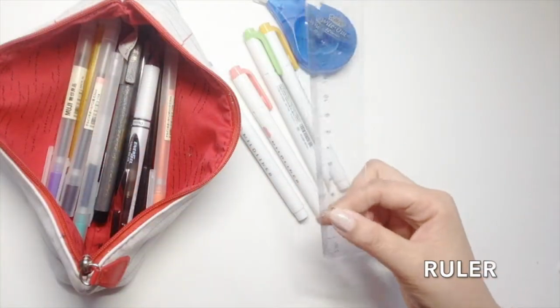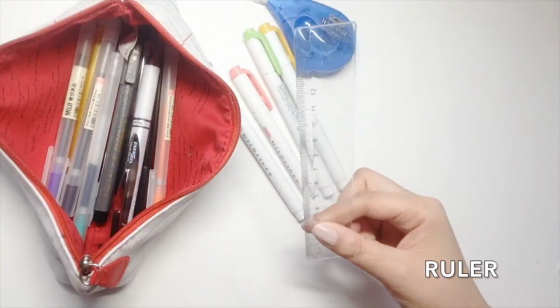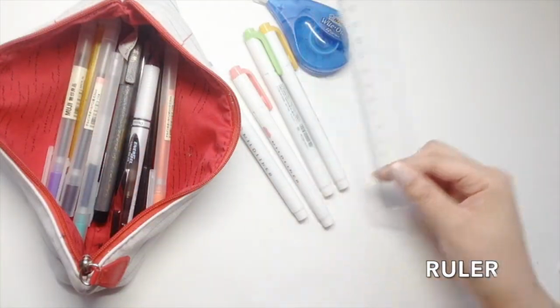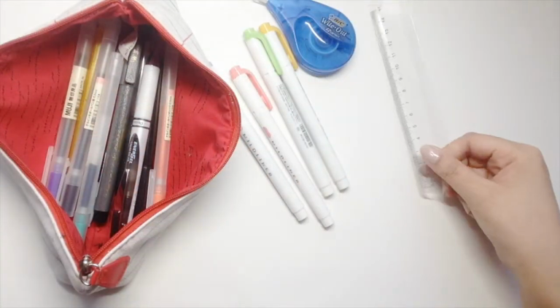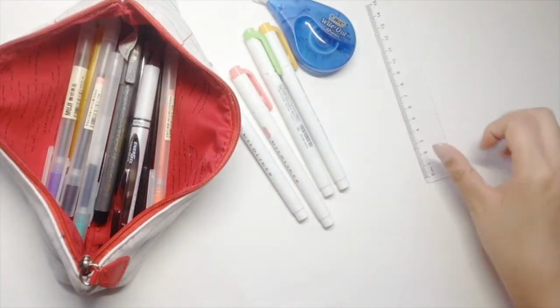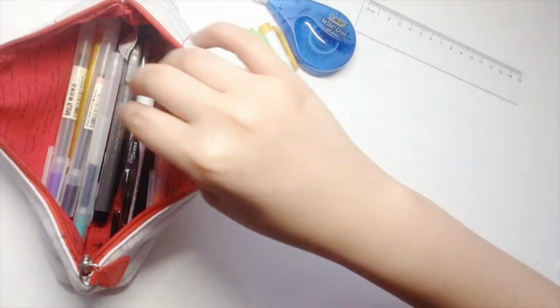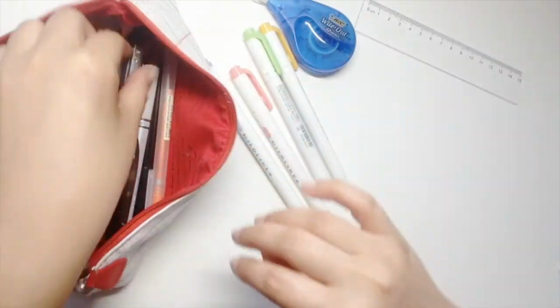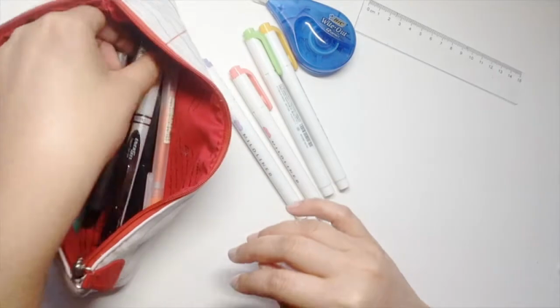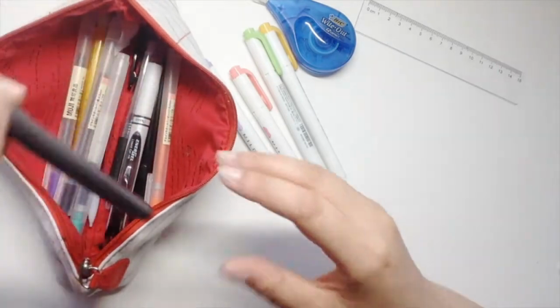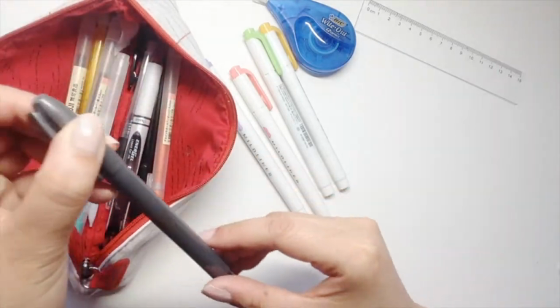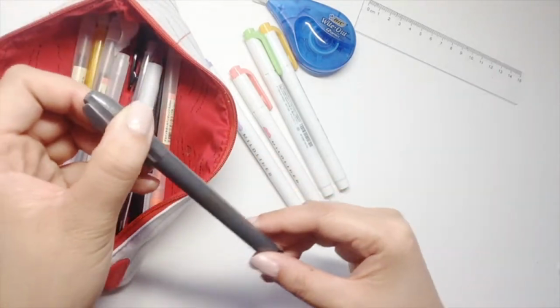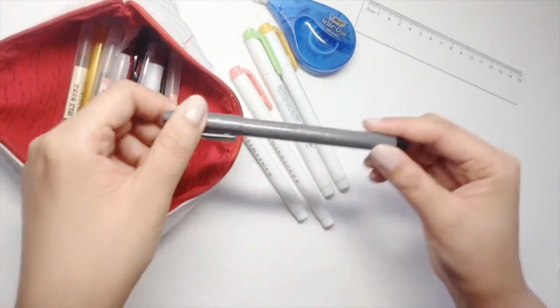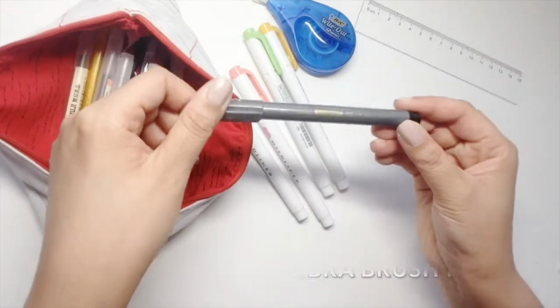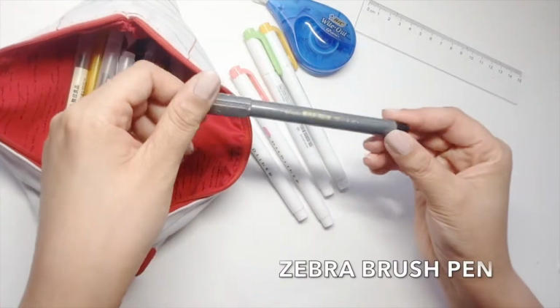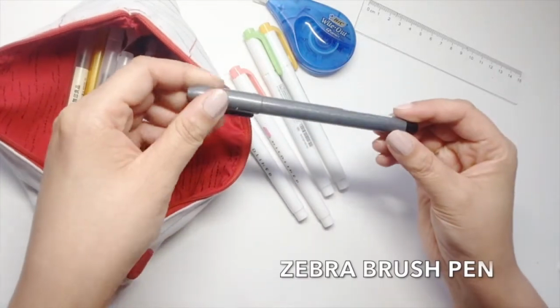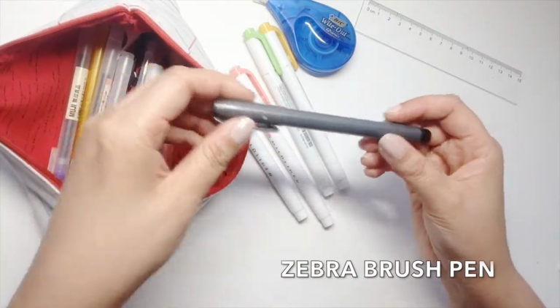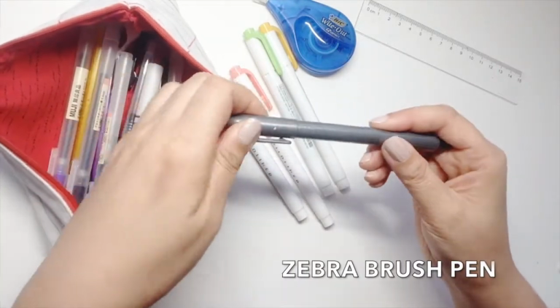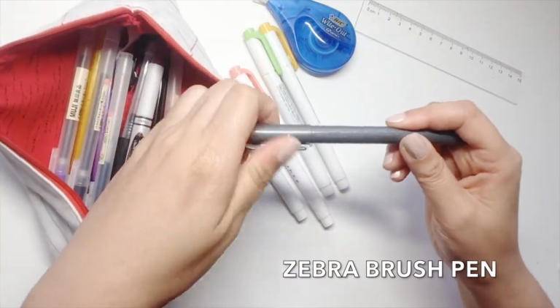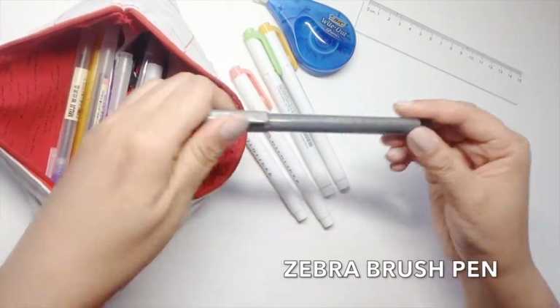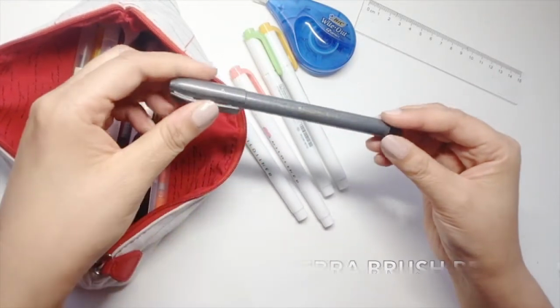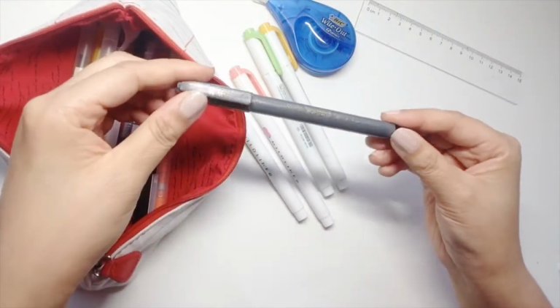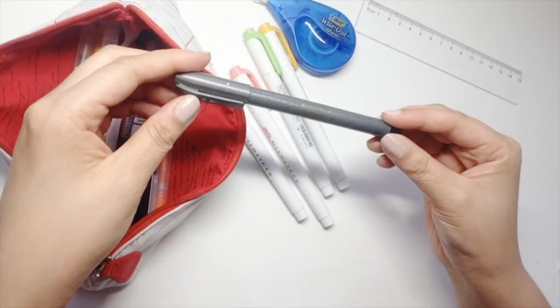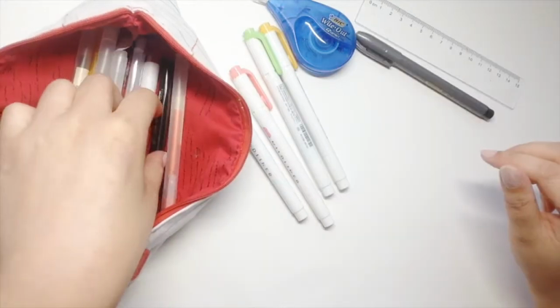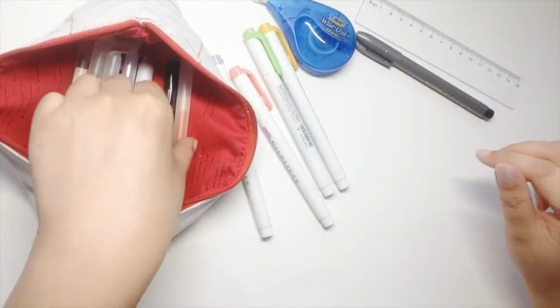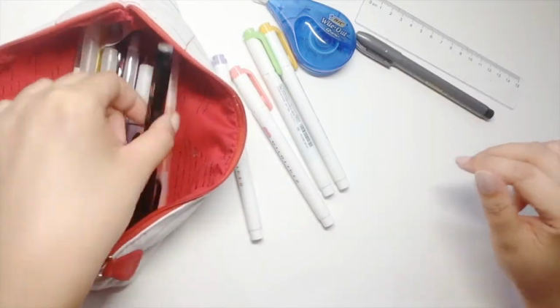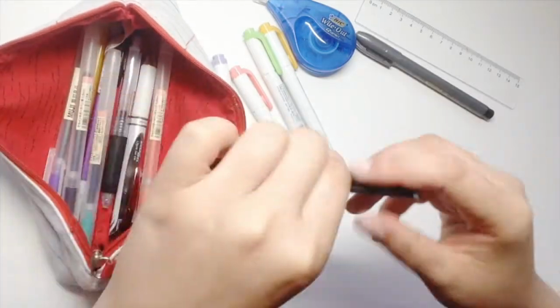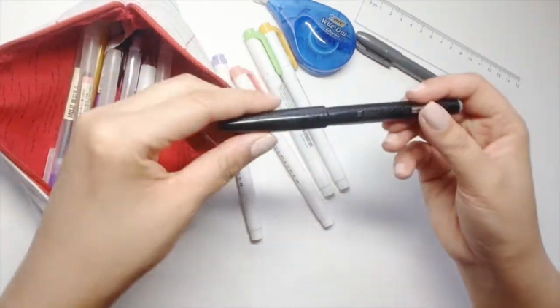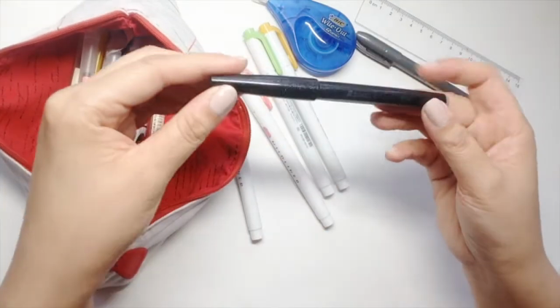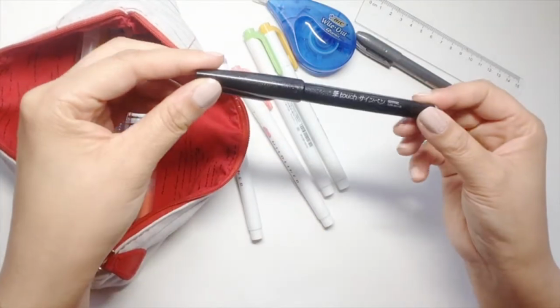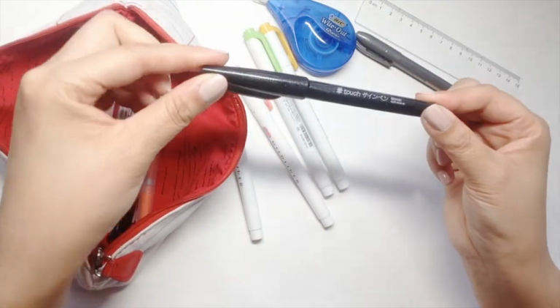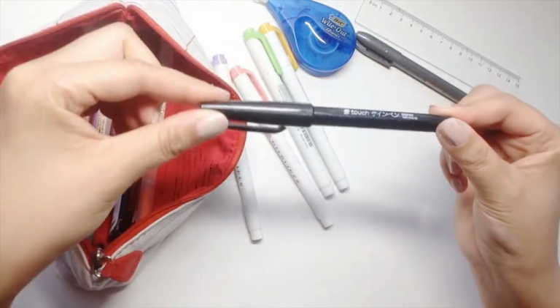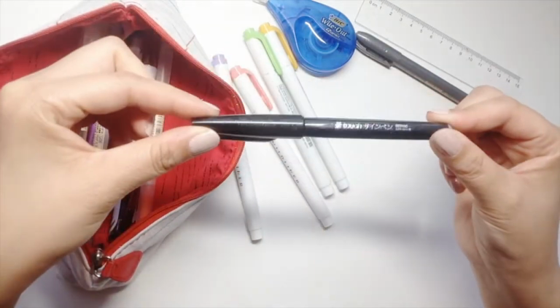Then there are some brush pens that I always bring with me. I usually letter the titles of the chapters or headings when I write my notes.